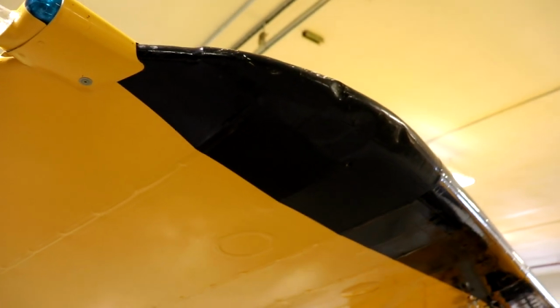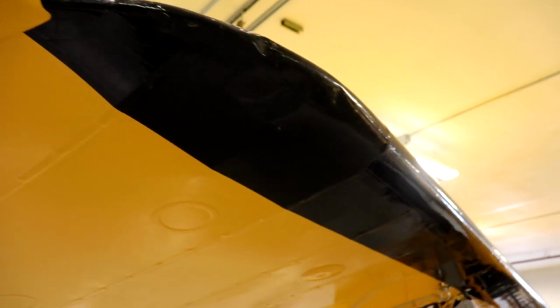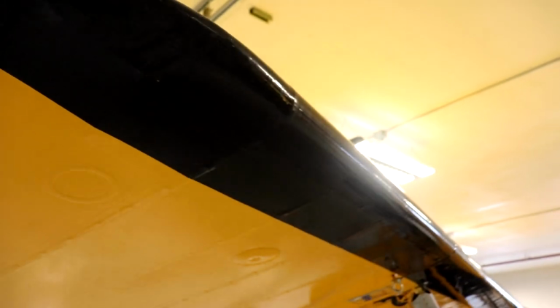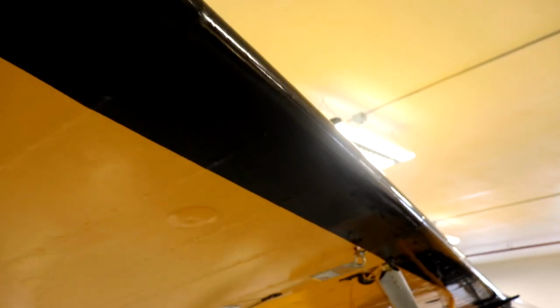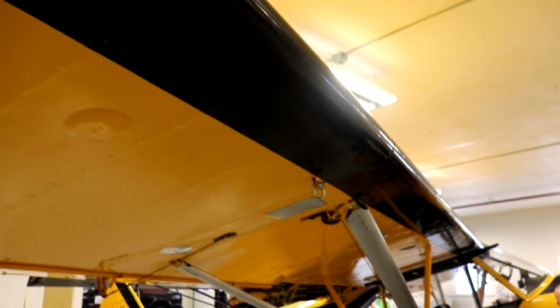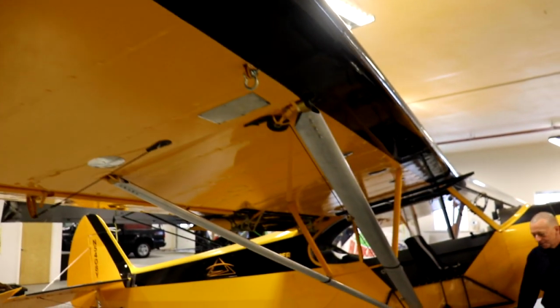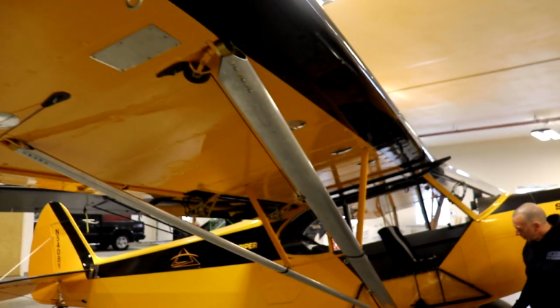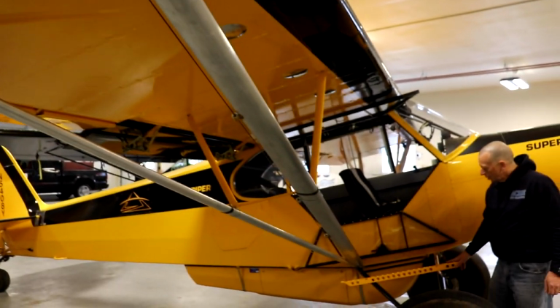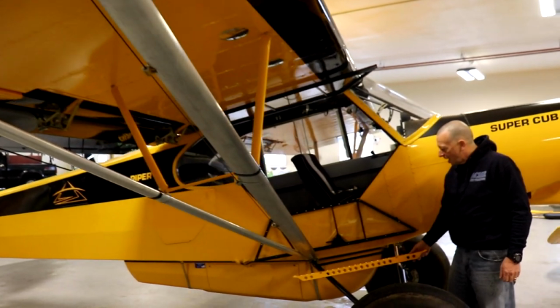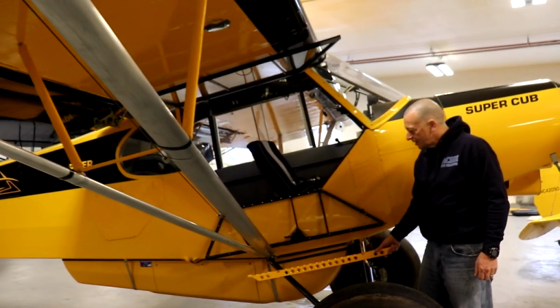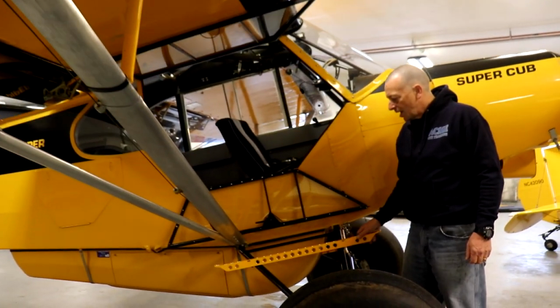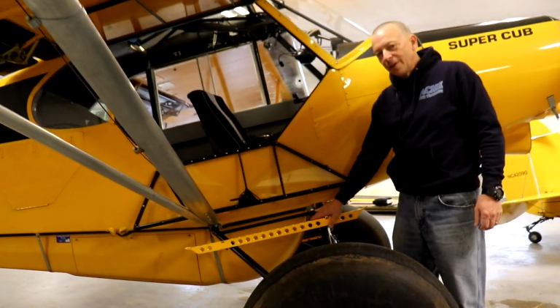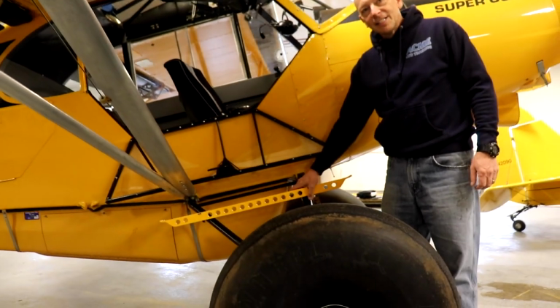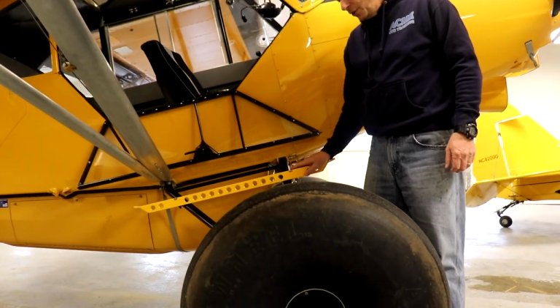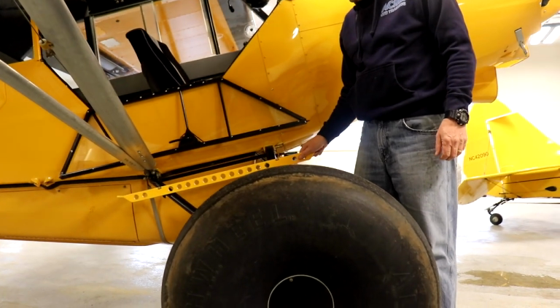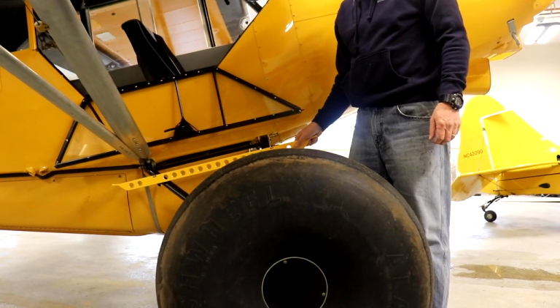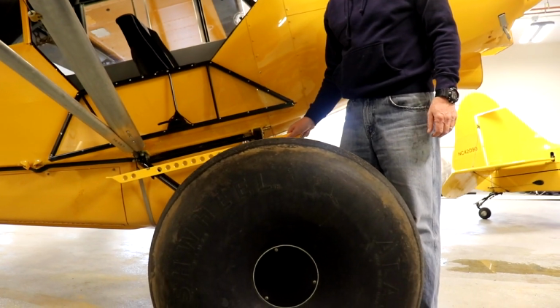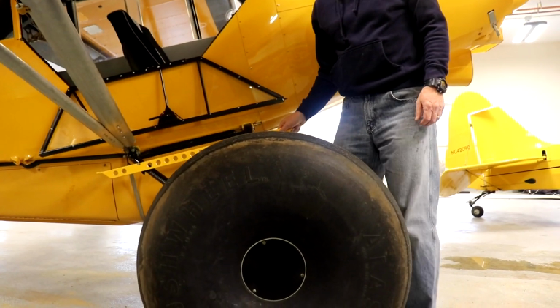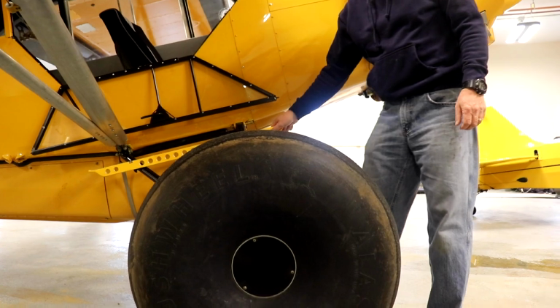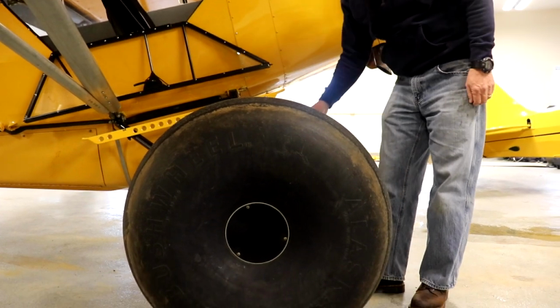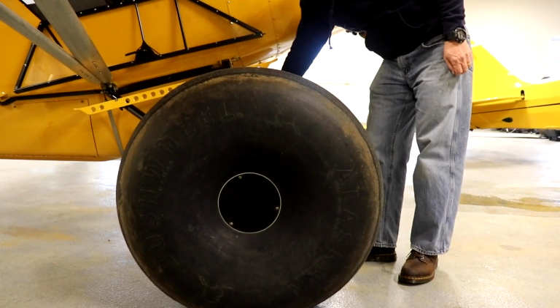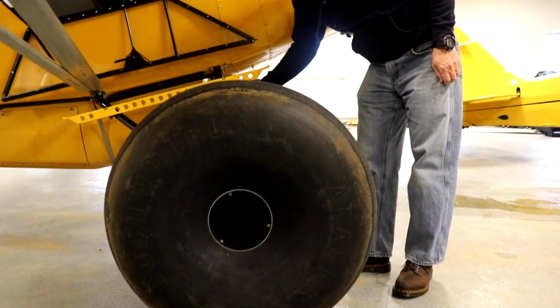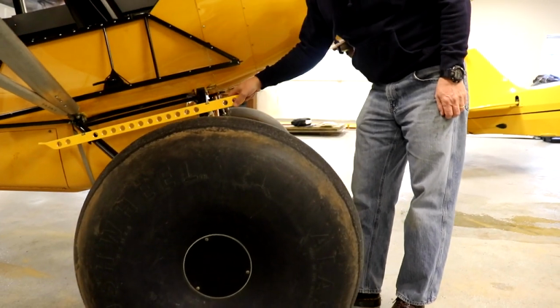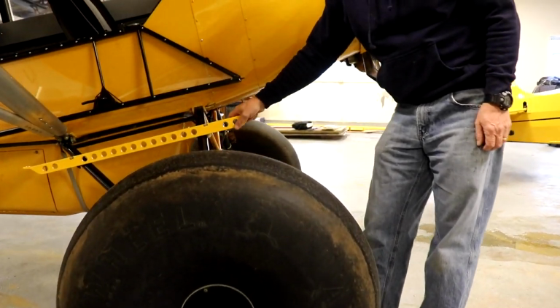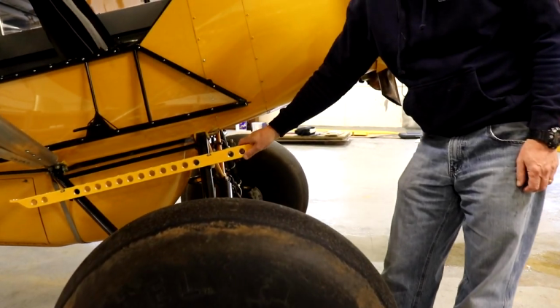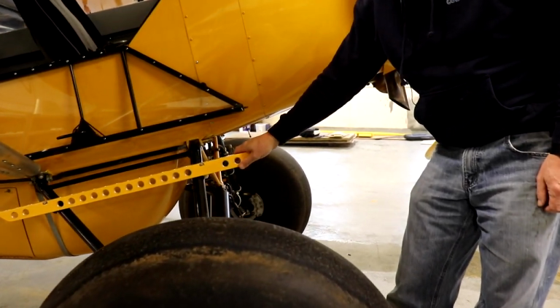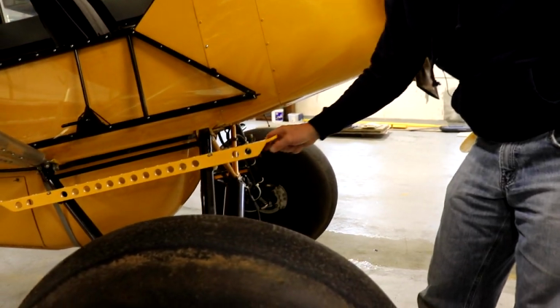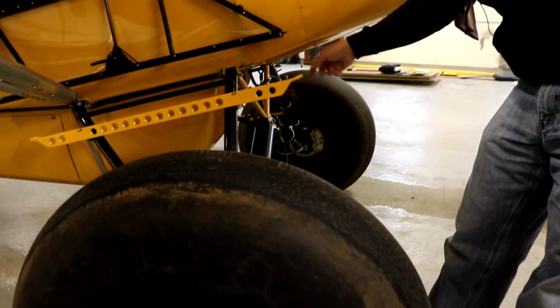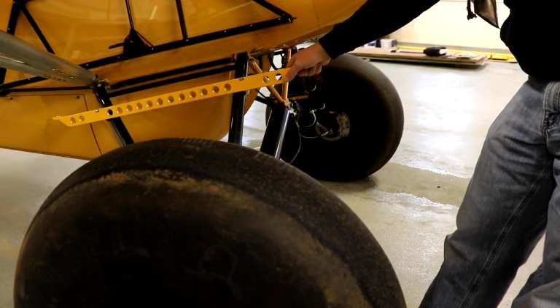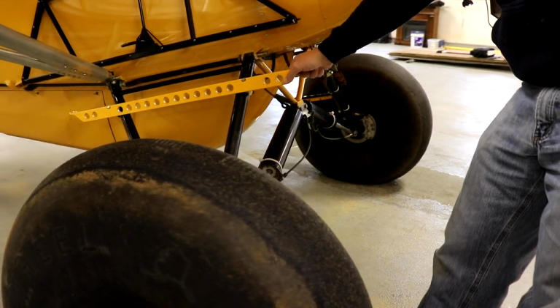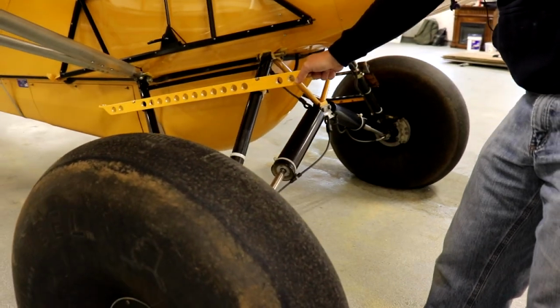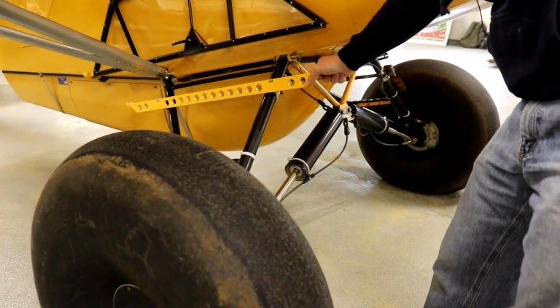We have 31-inch bush tires on it. We've got Airframes Alaska heavy-duty suspension on it, and we have the Burls AOSS shocks on it, as well as the Atlee Dodge check cables.